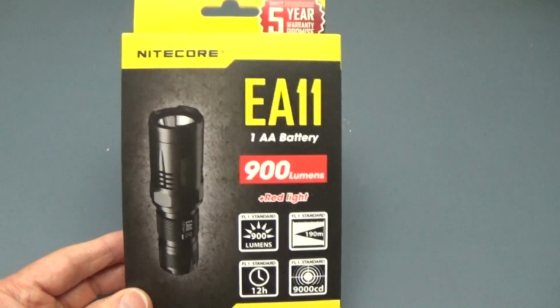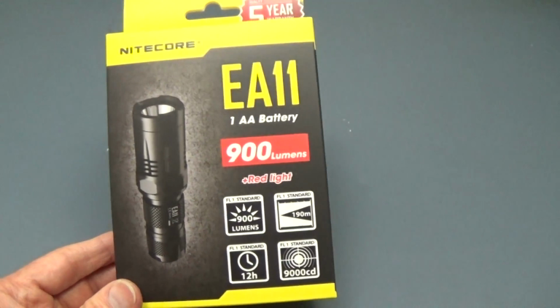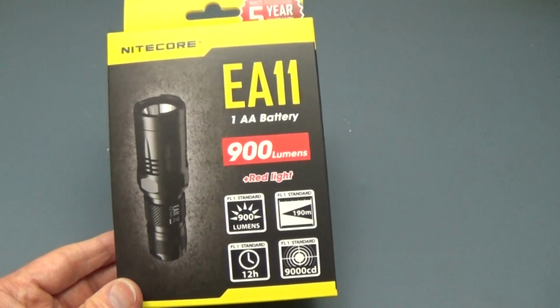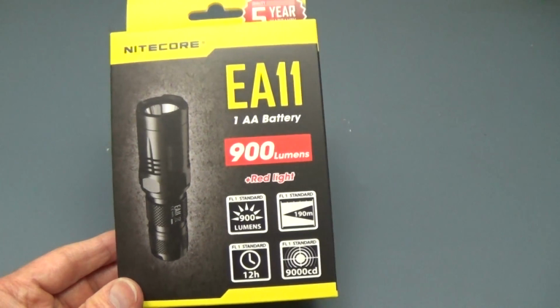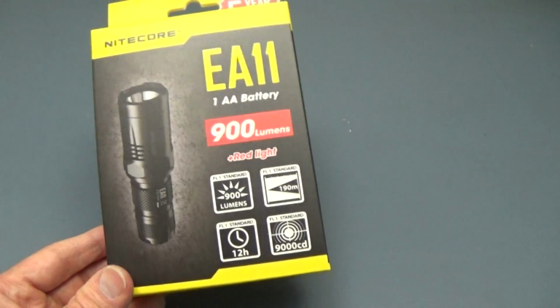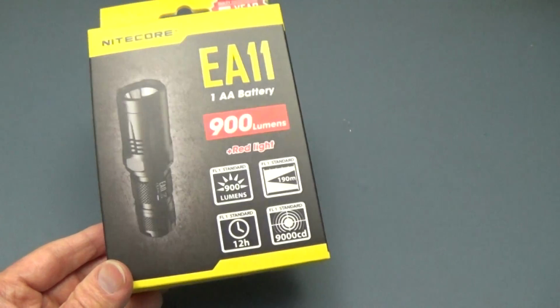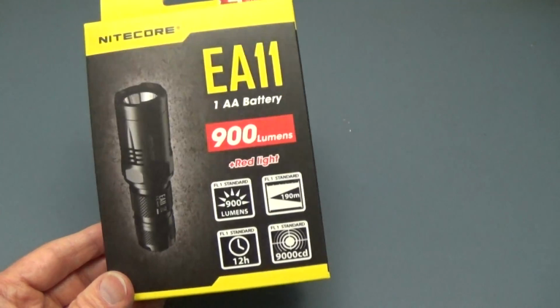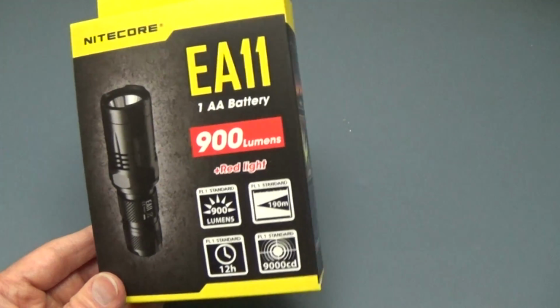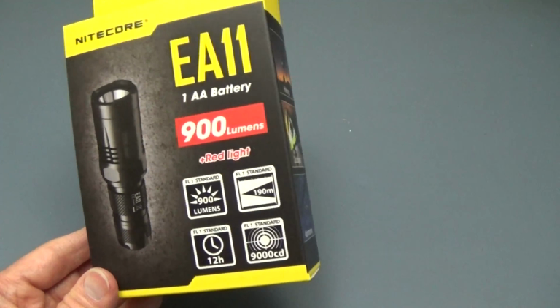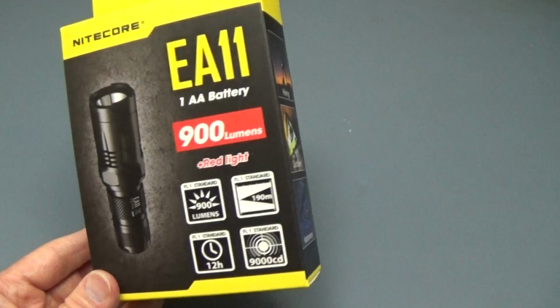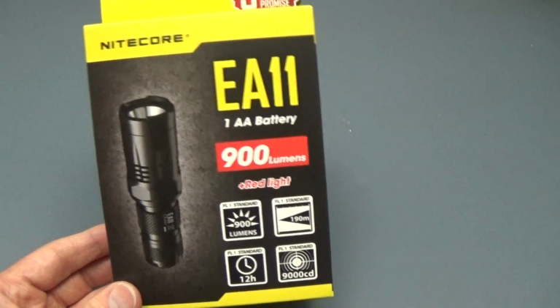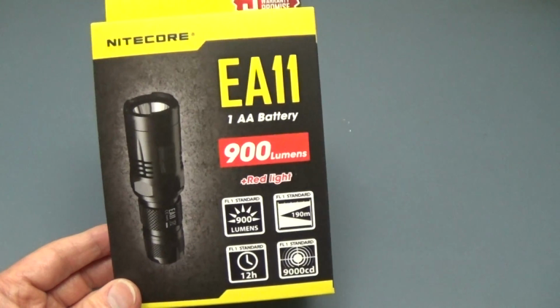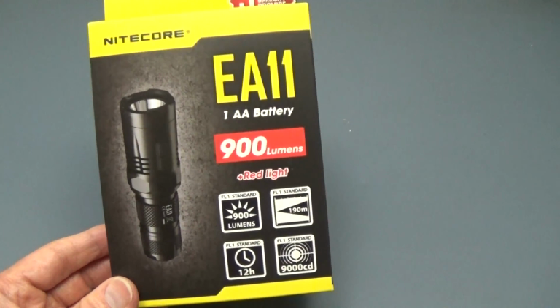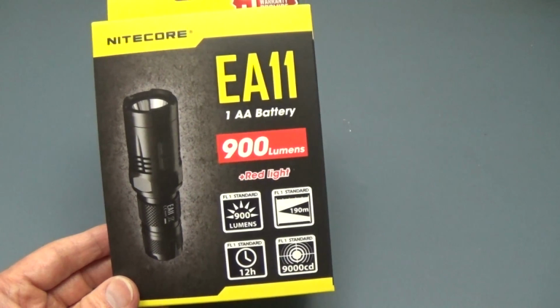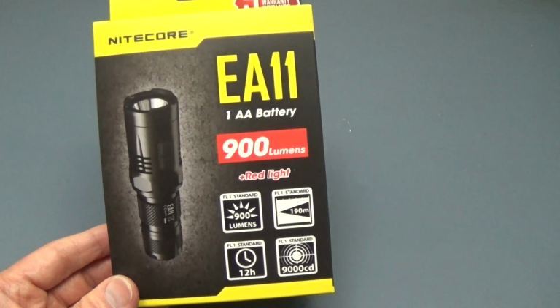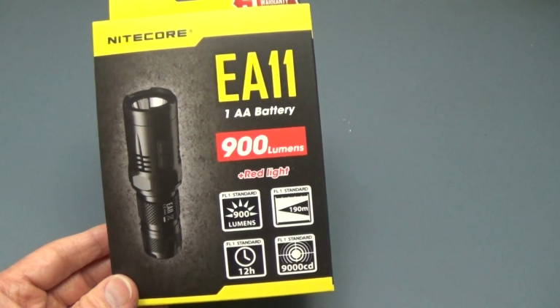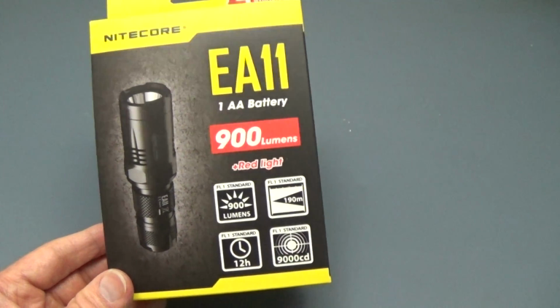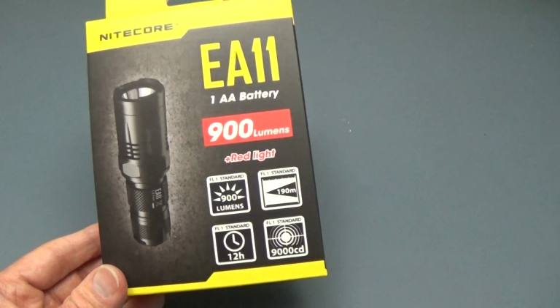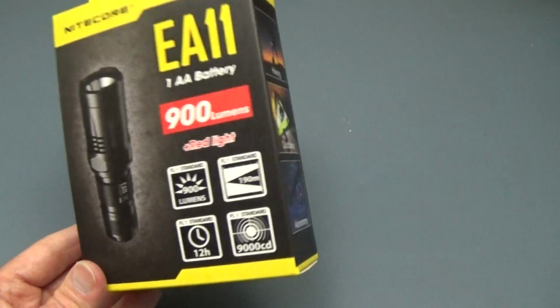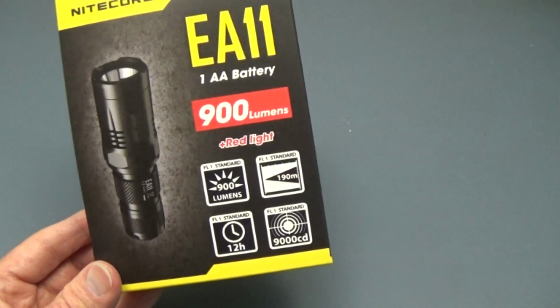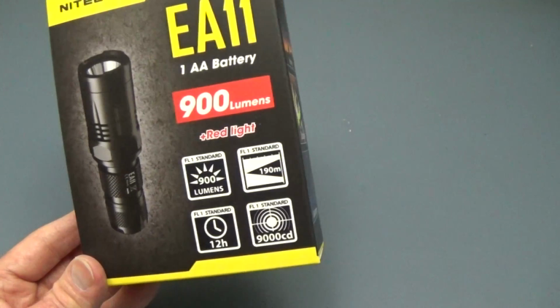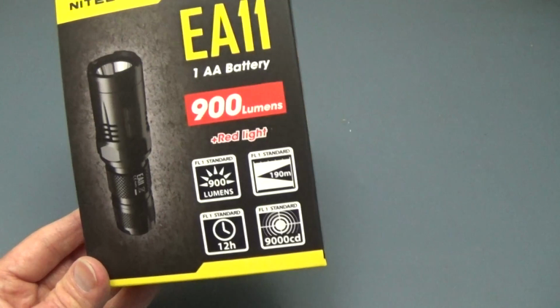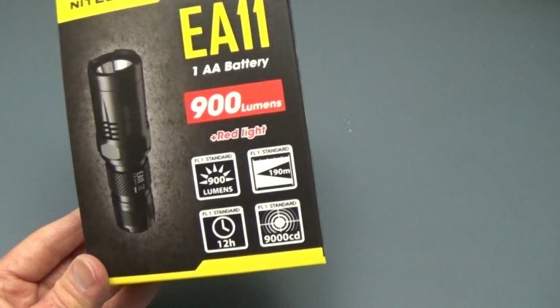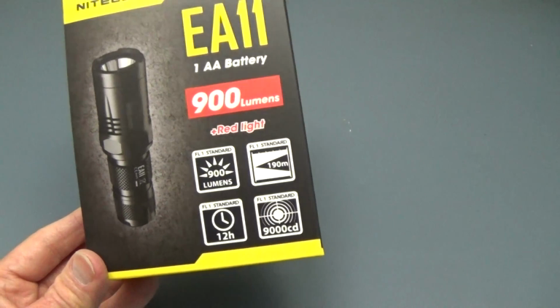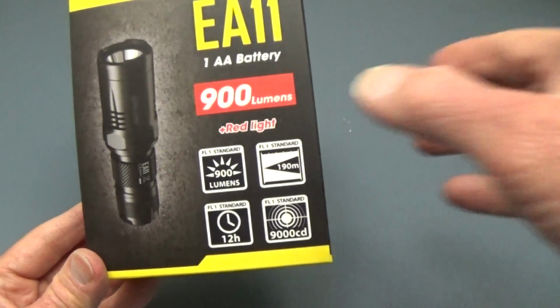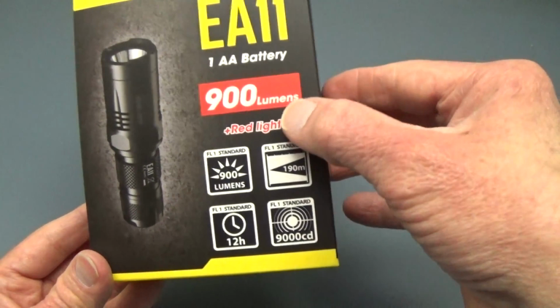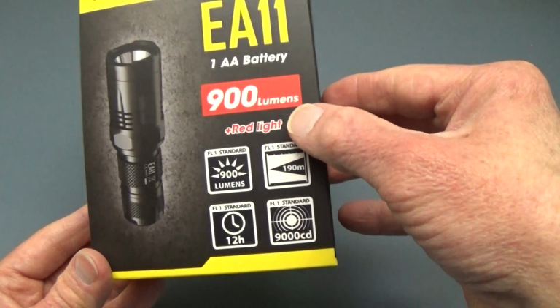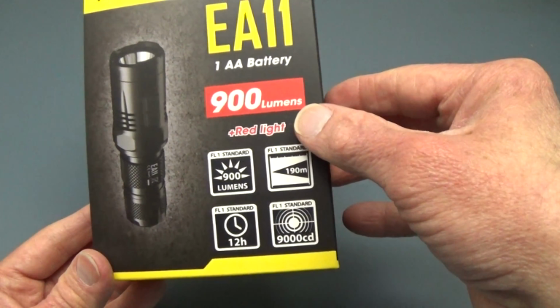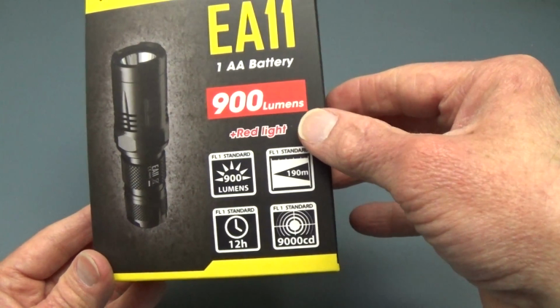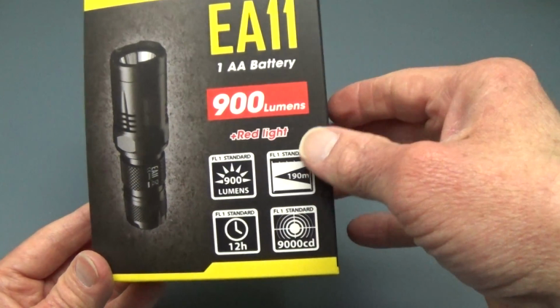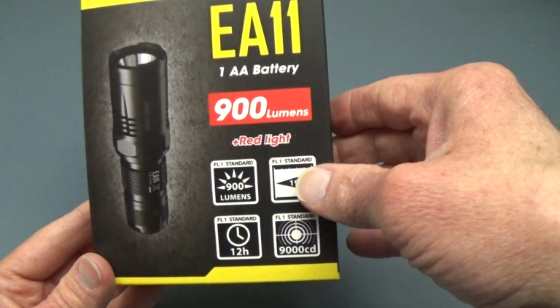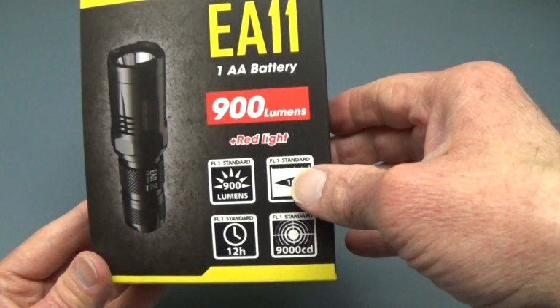It is their latest light in the Explorer series. It takes one AA battery, as well as one rechargeable lithium 14500, and will give you 900 lumens. It also has a red LED, which can come in handy as well.